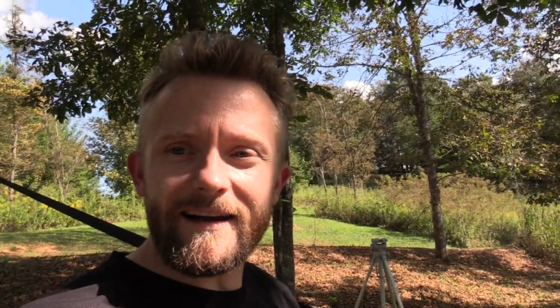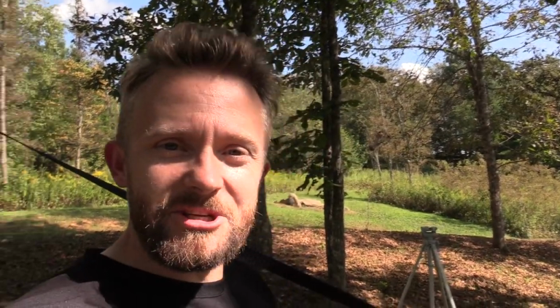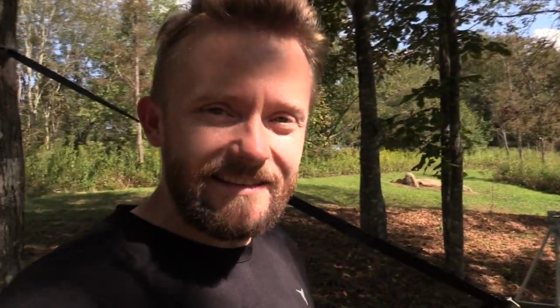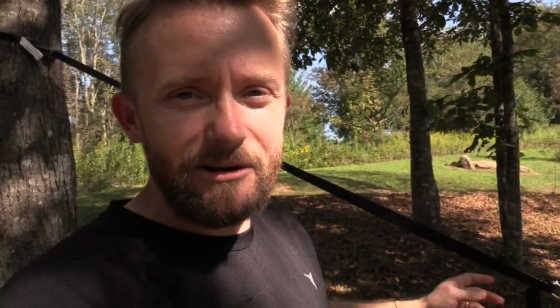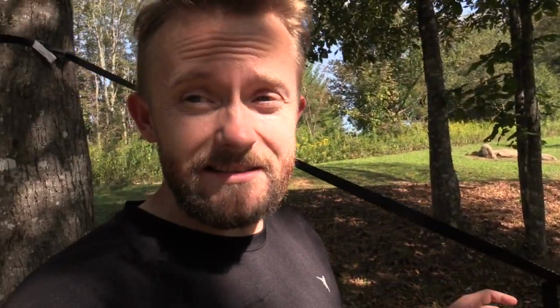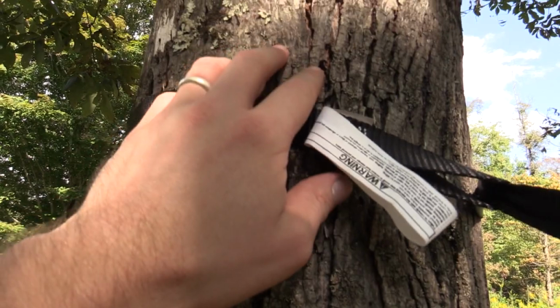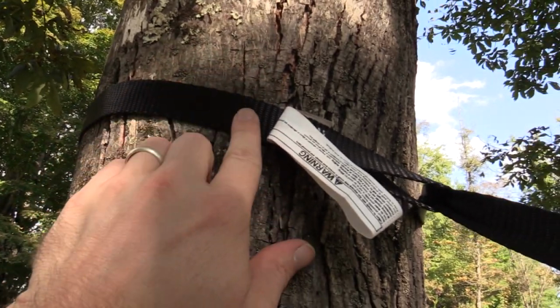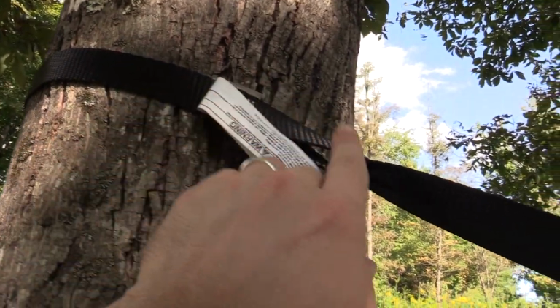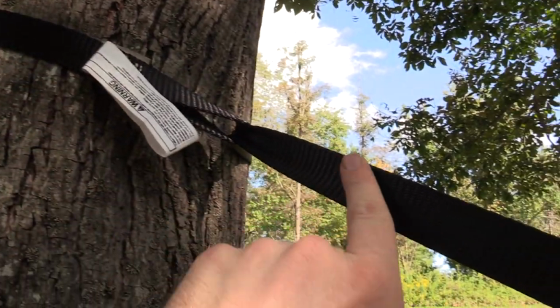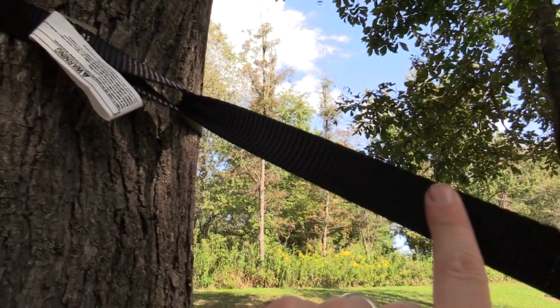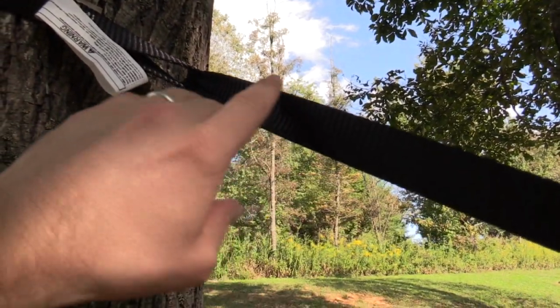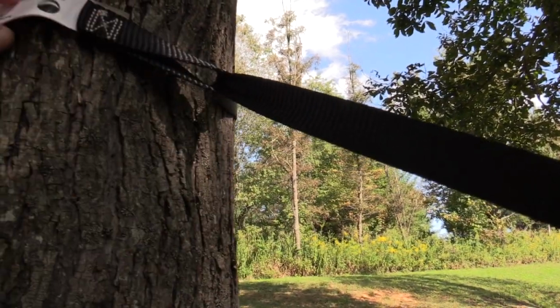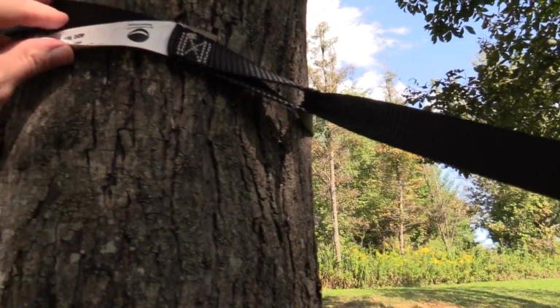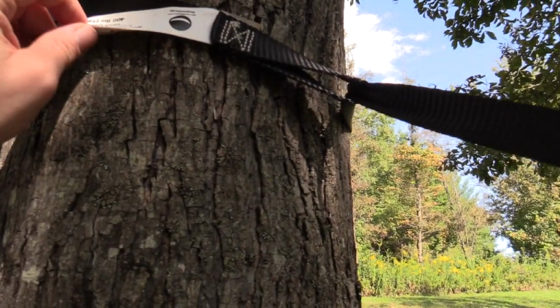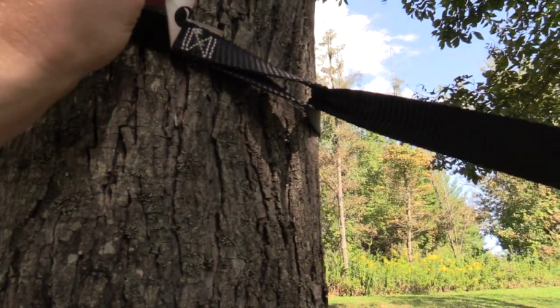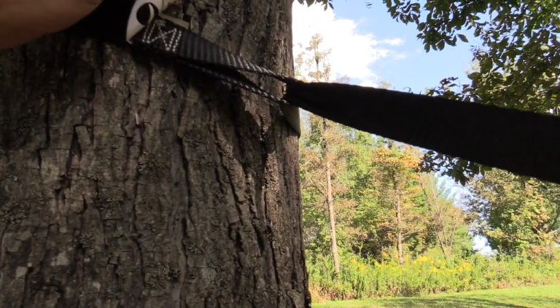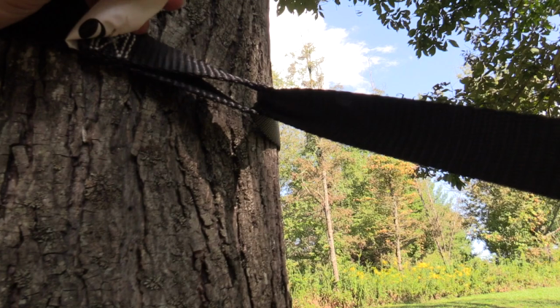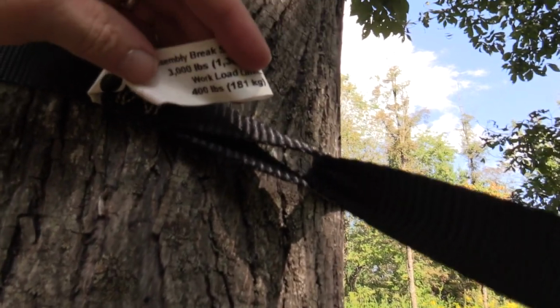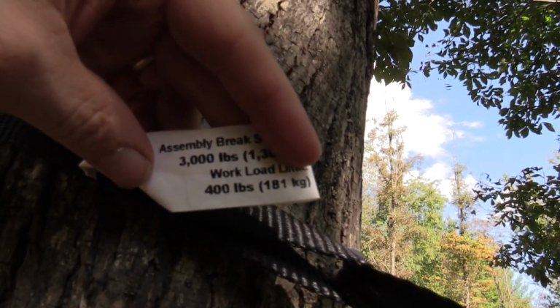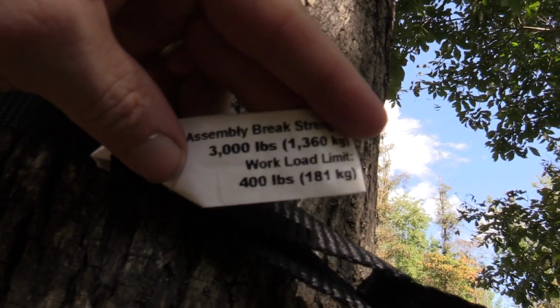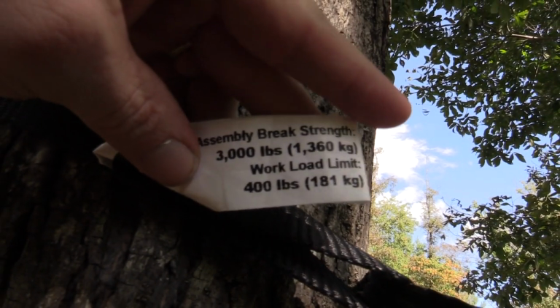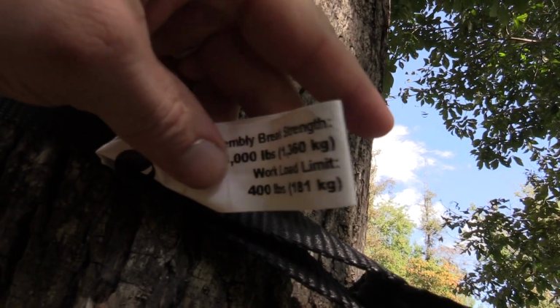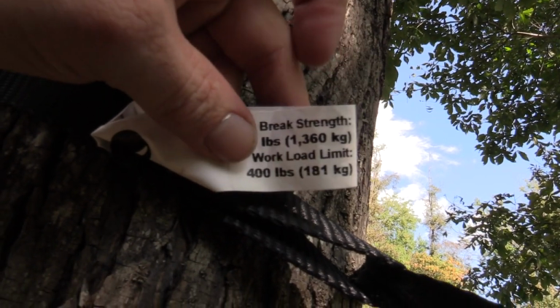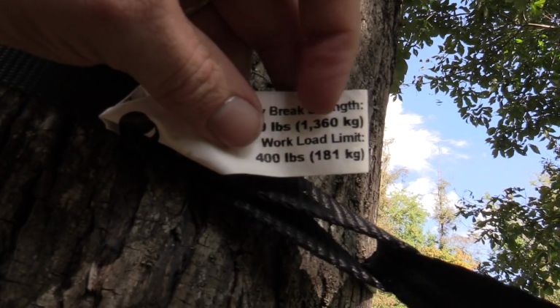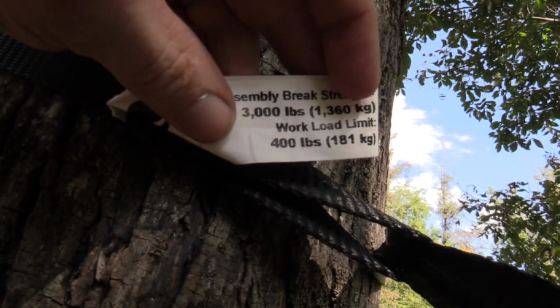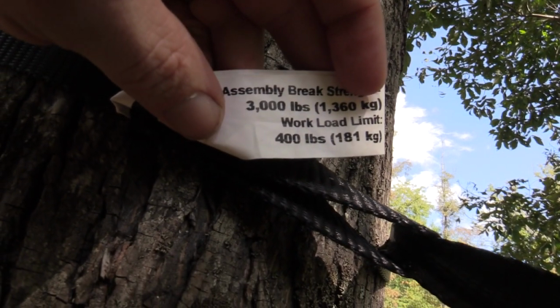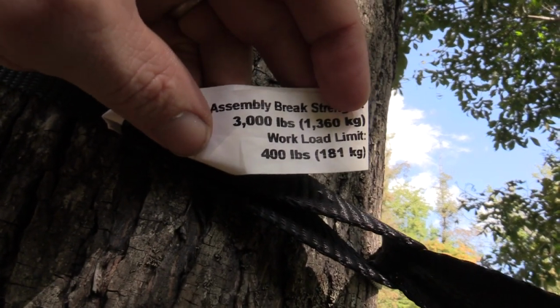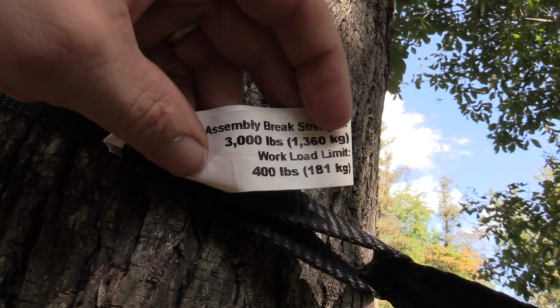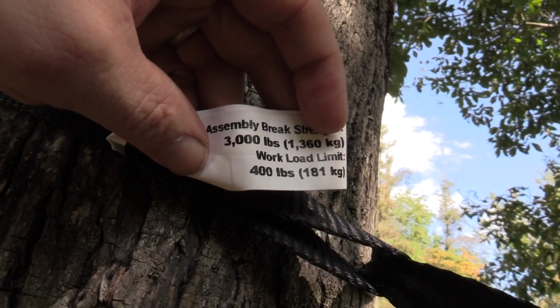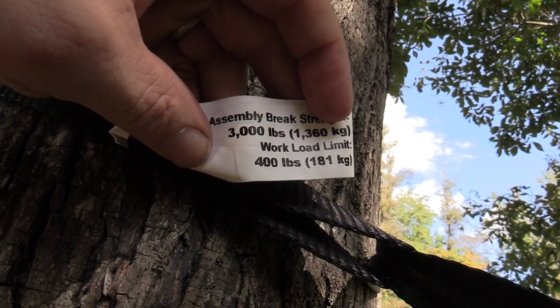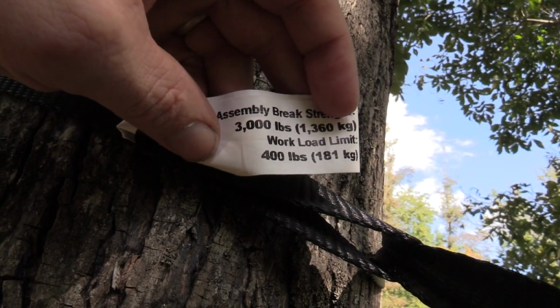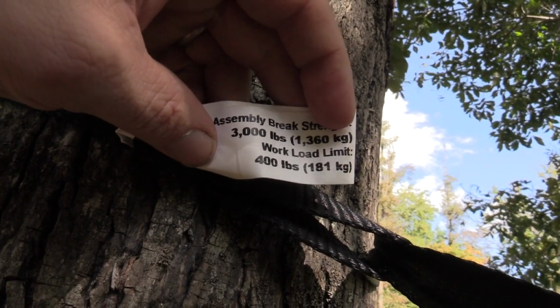Check this out — this is neat. You can see this strap right here, and this is made by Go Outfitters. The brake strength on this is 3,000 pounds.